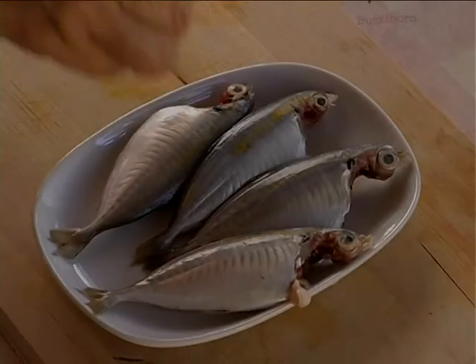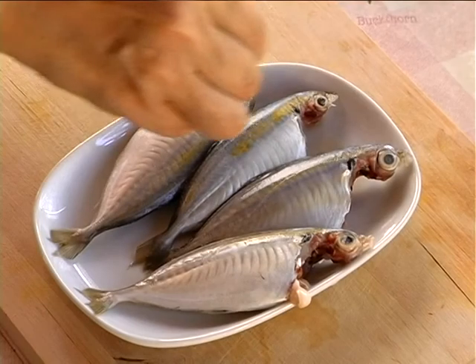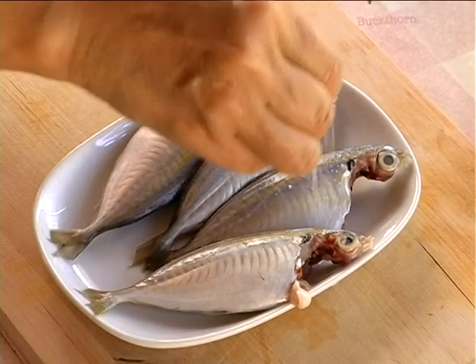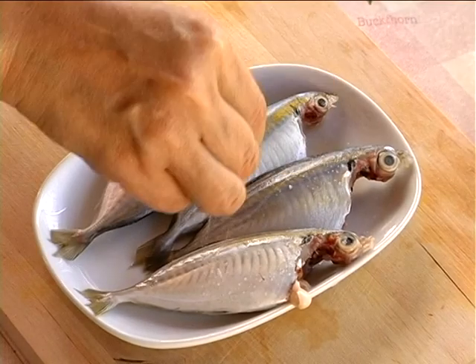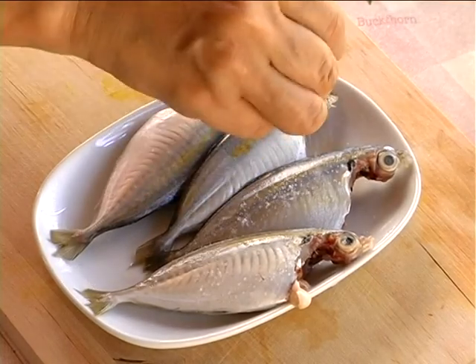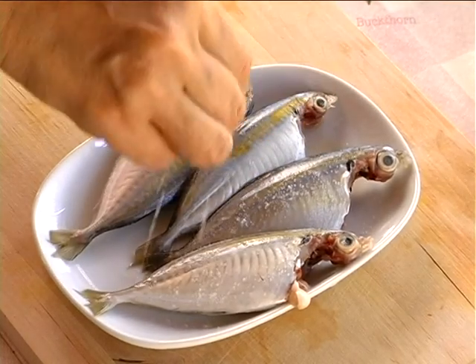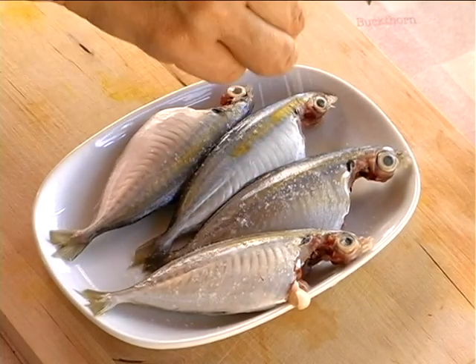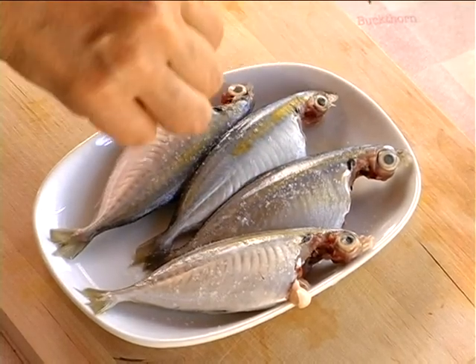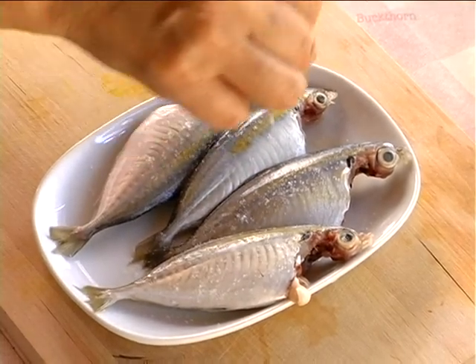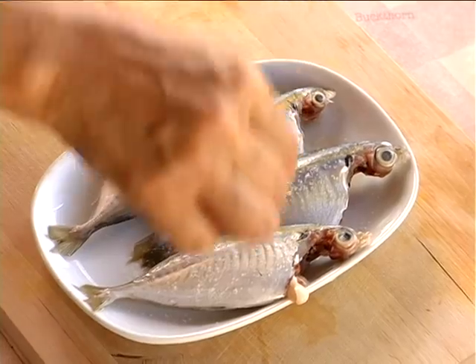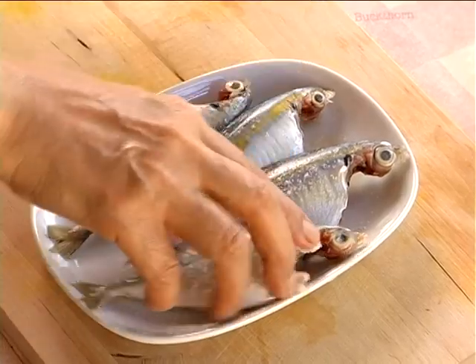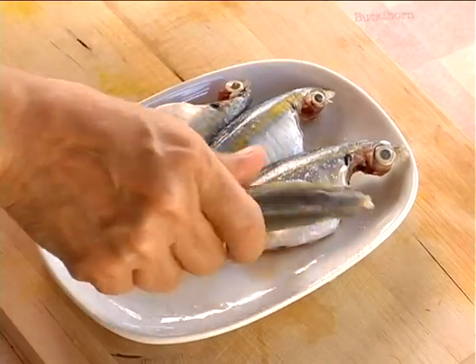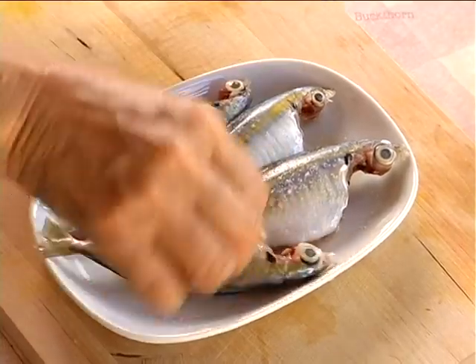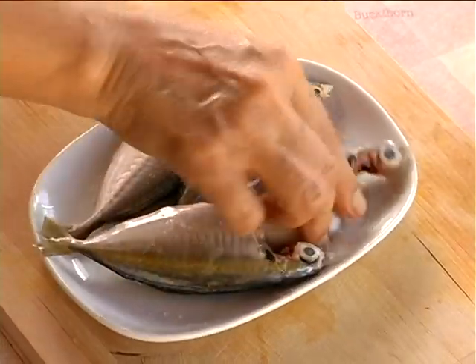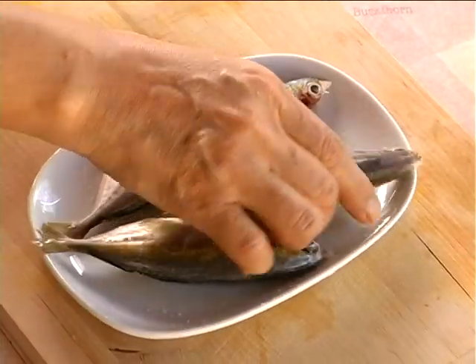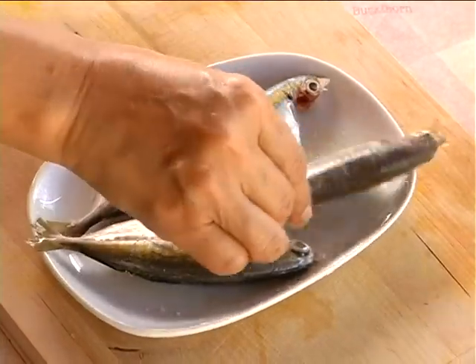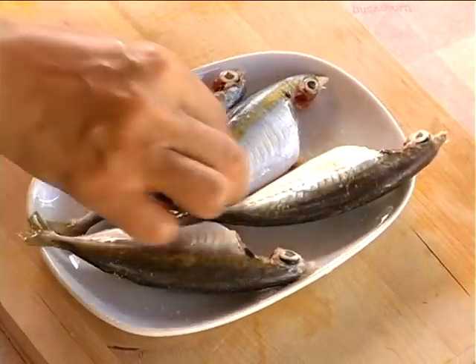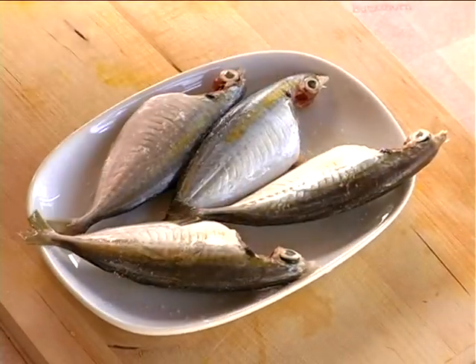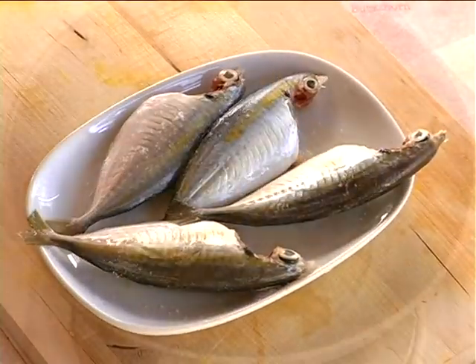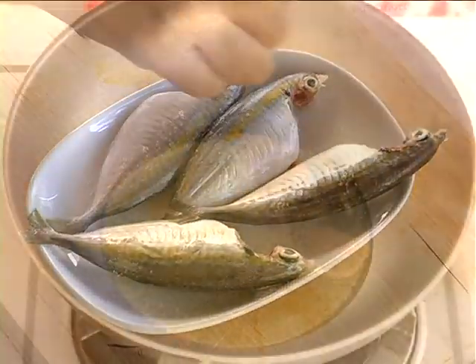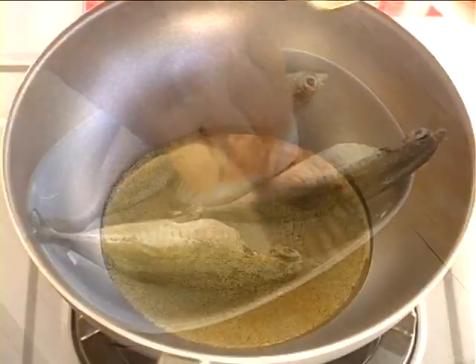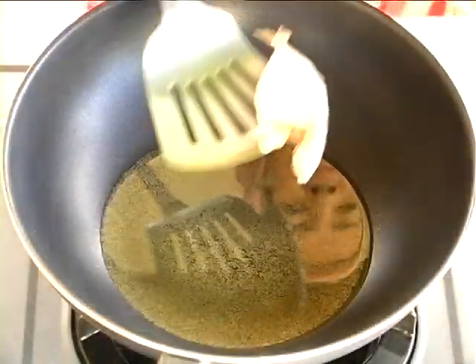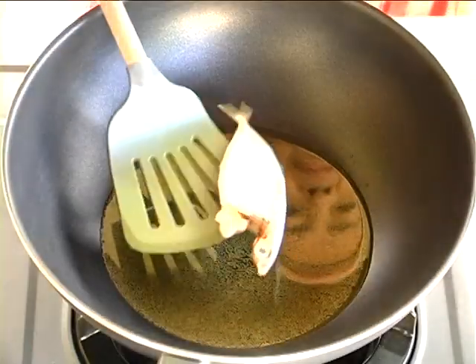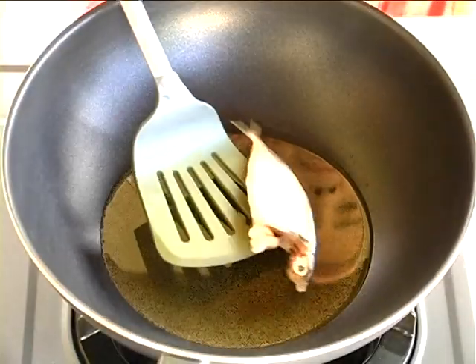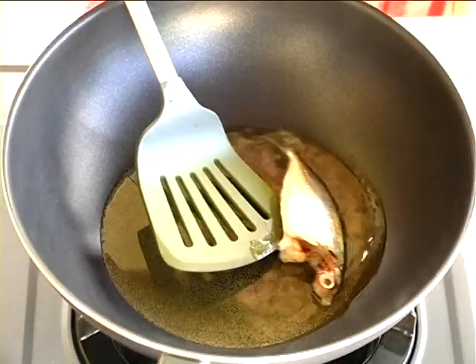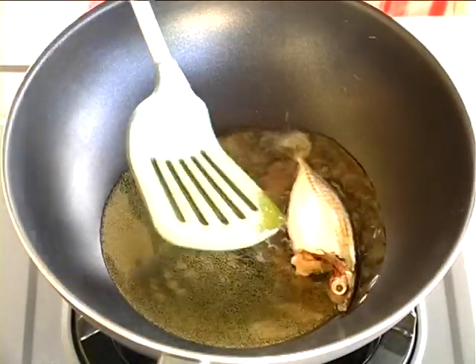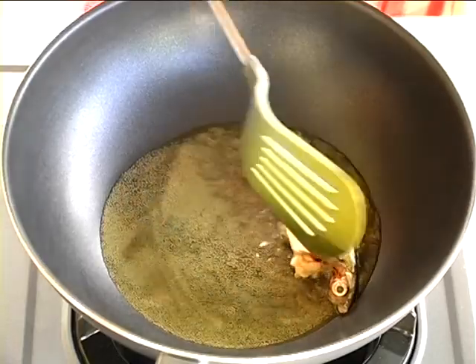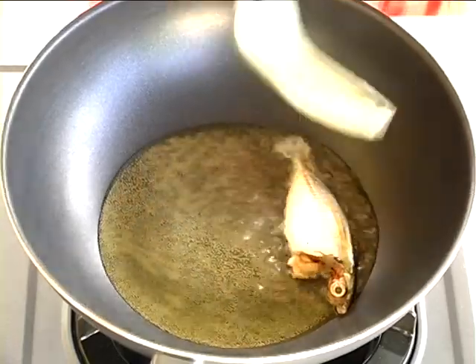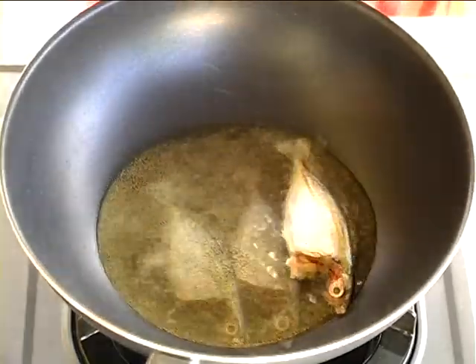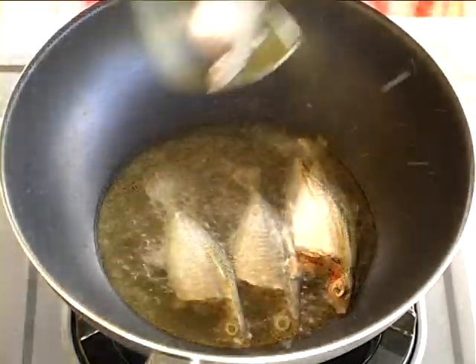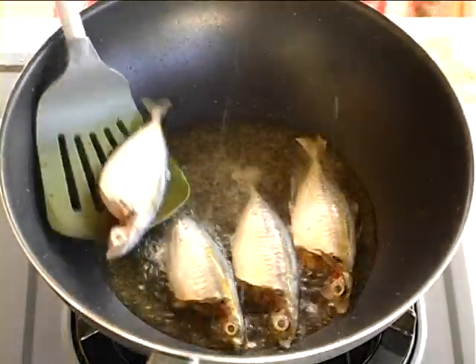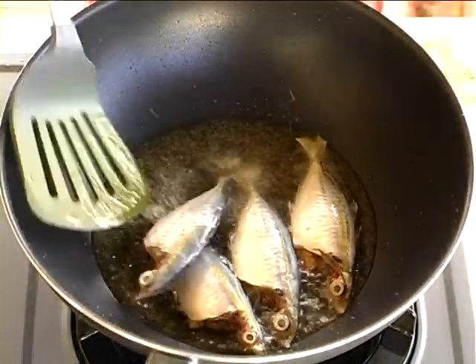First, cook the fish with a bit of salt and marinate for a while. Then, heat the oil and fry the fish into fish tea before draining it.